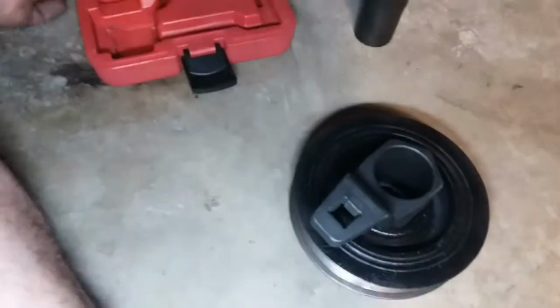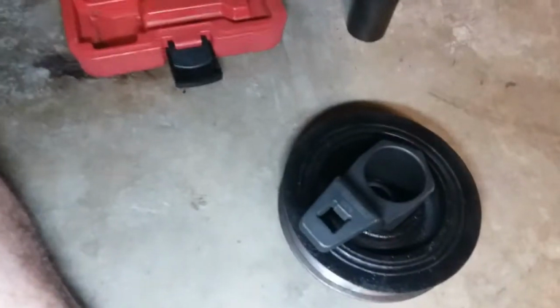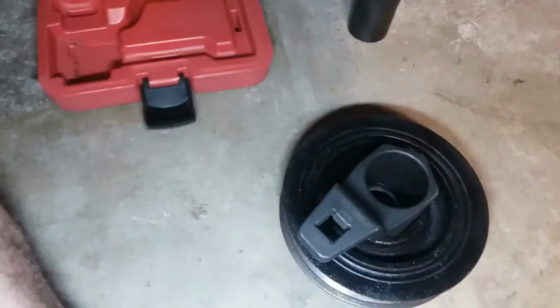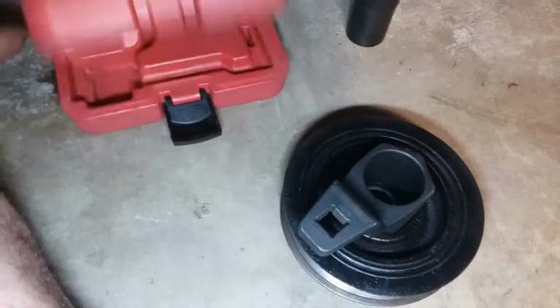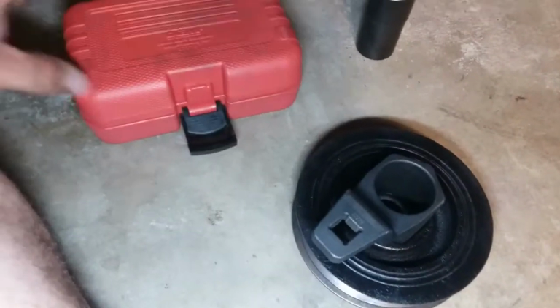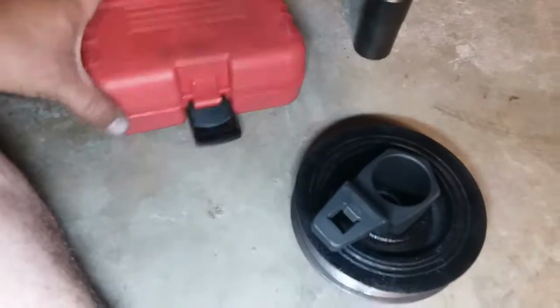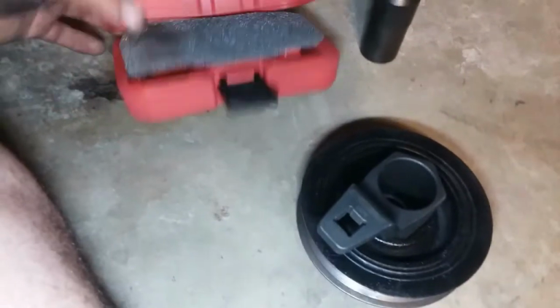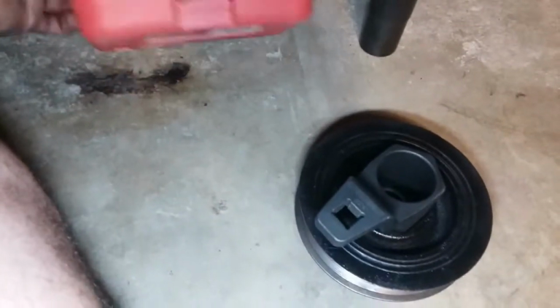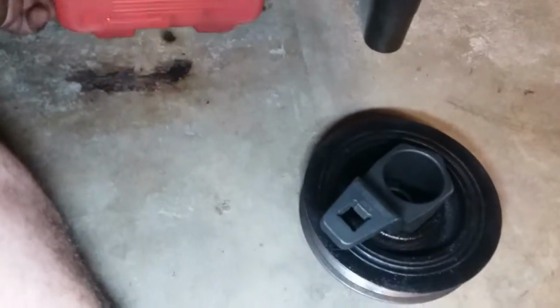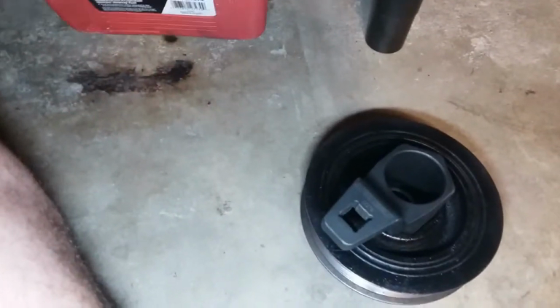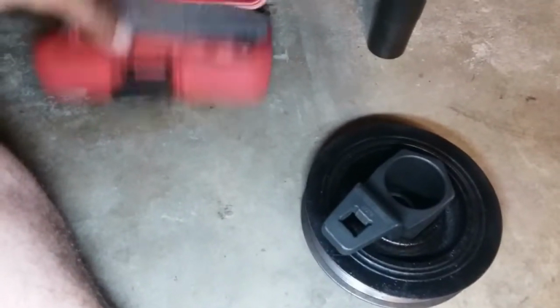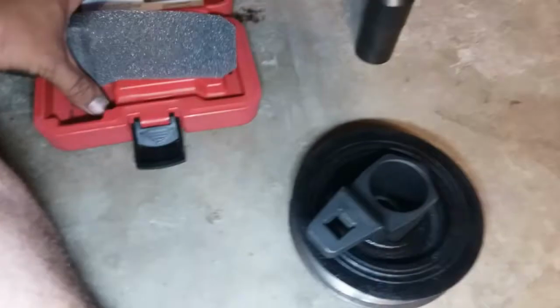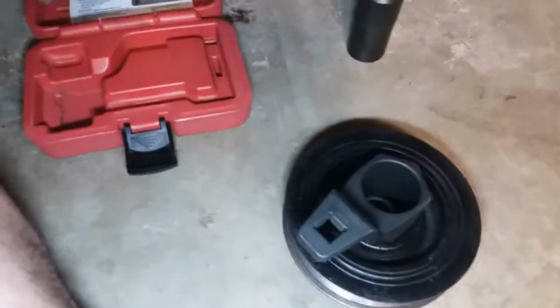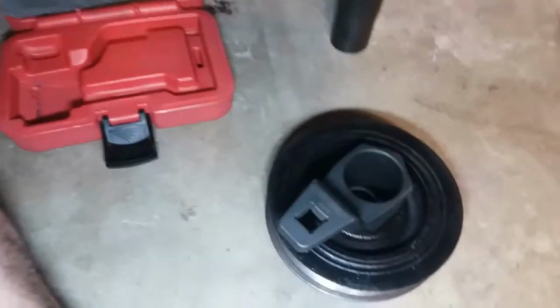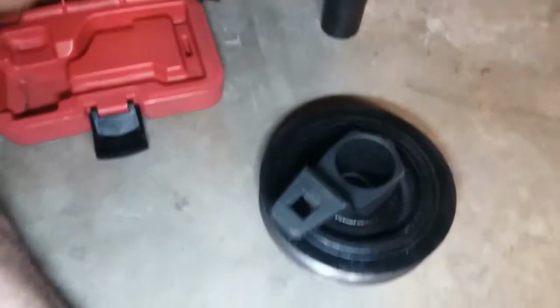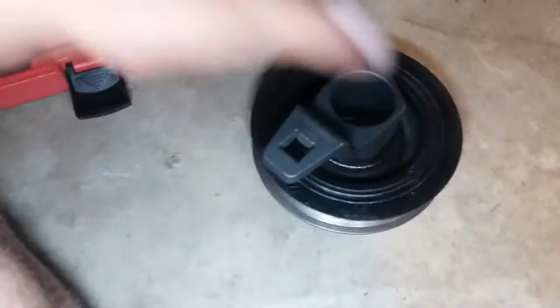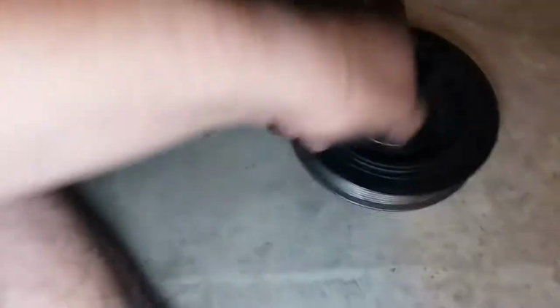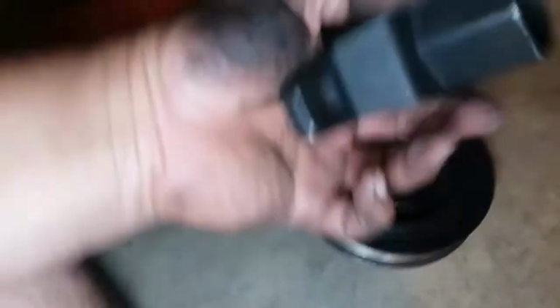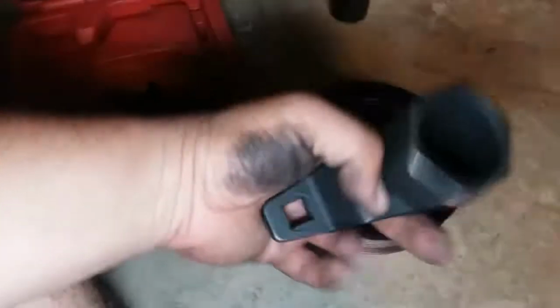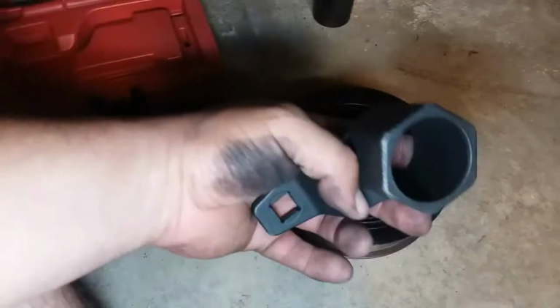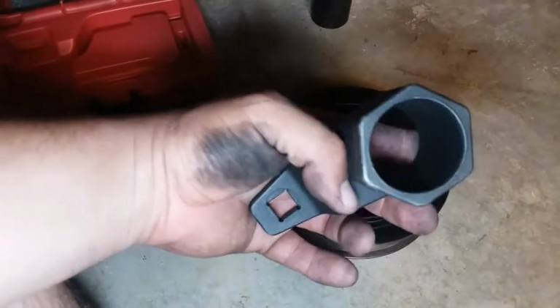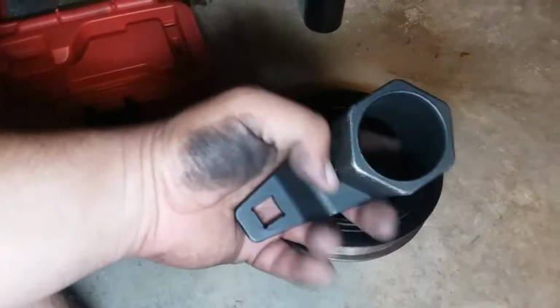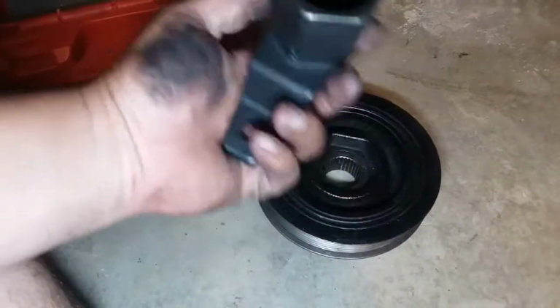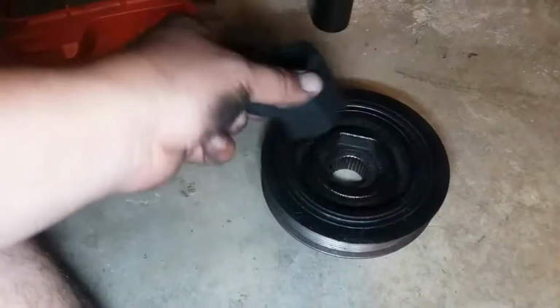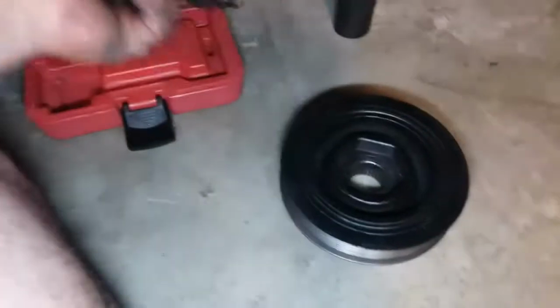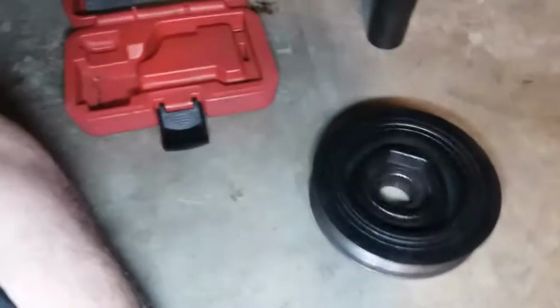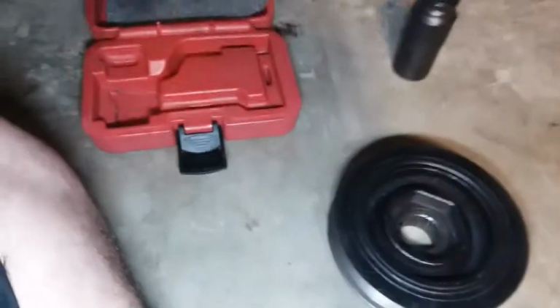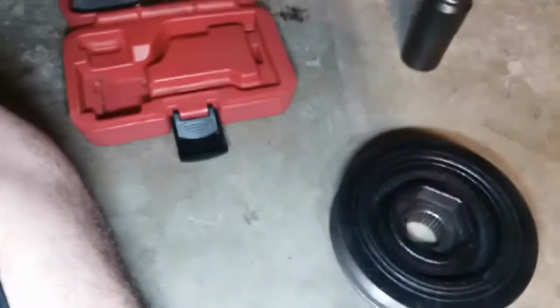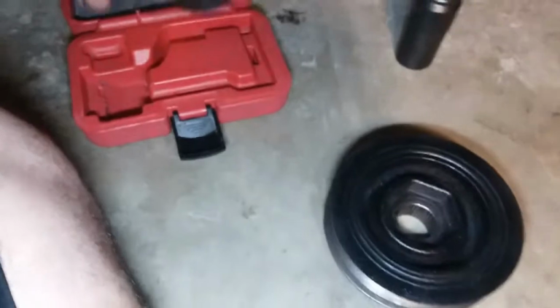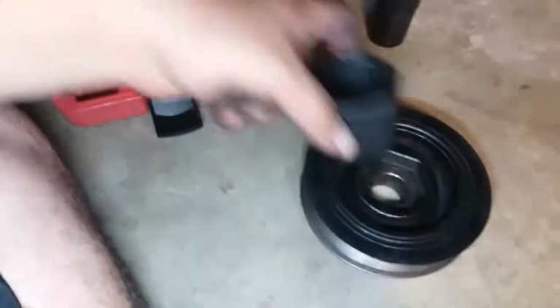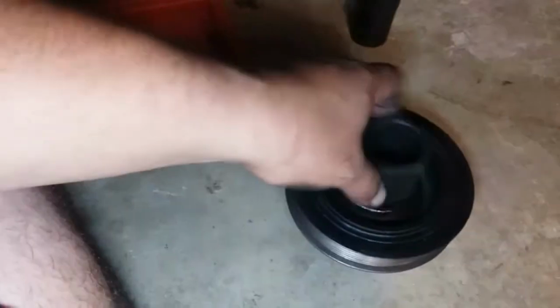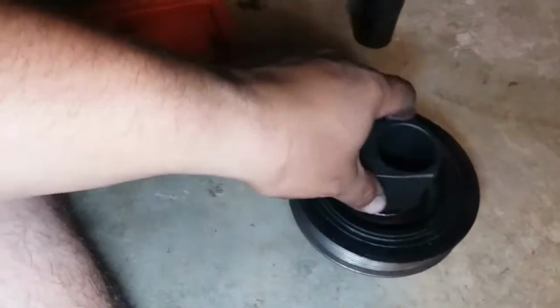I found one online for only 14 bucks, so I think I might buy this one online just so I have it and don't have to rent it.